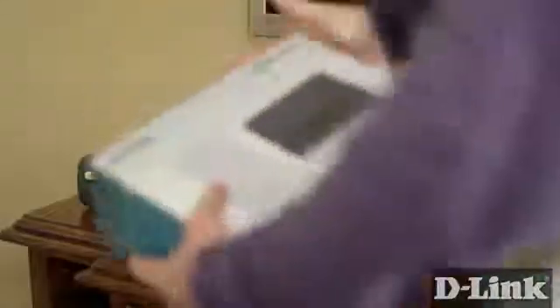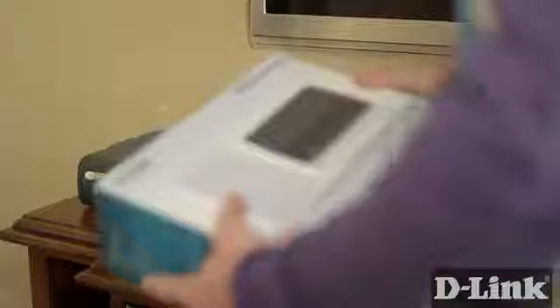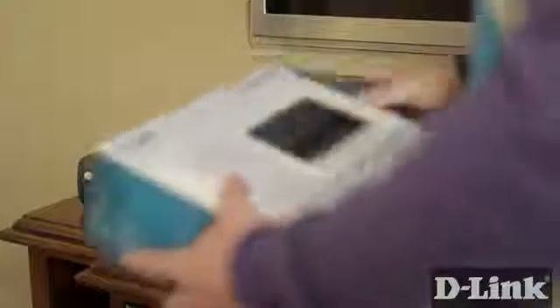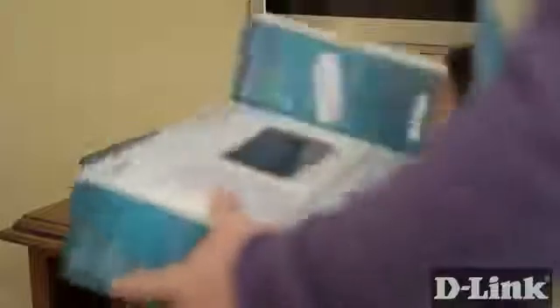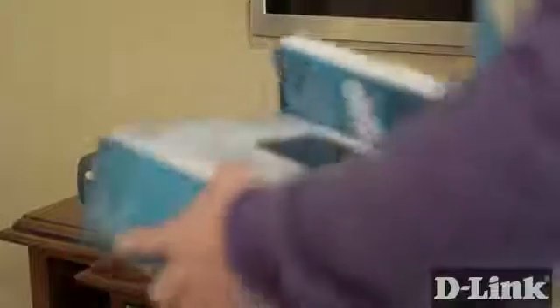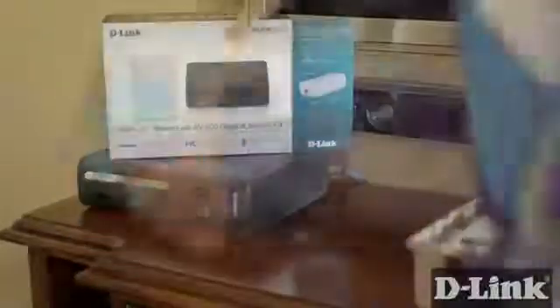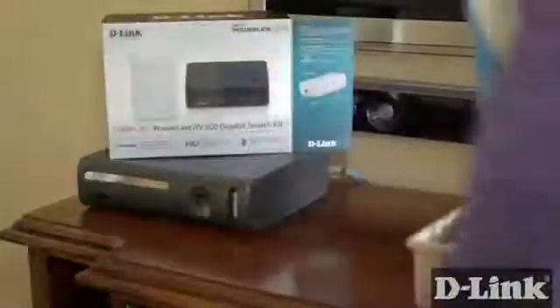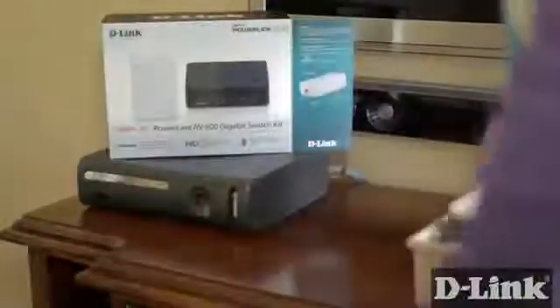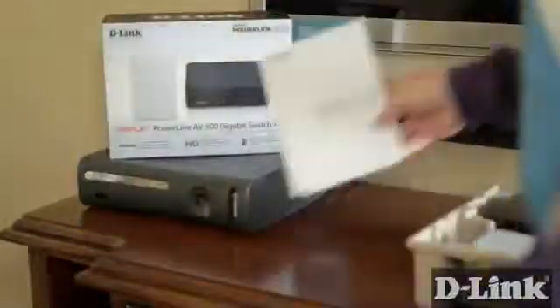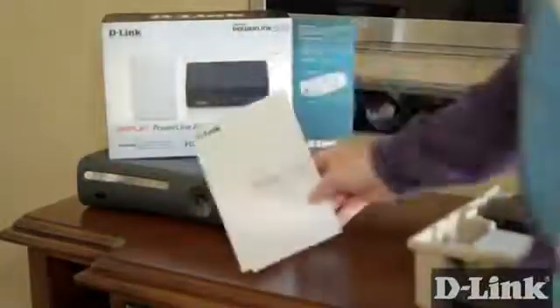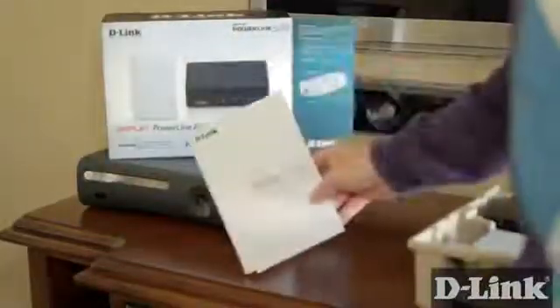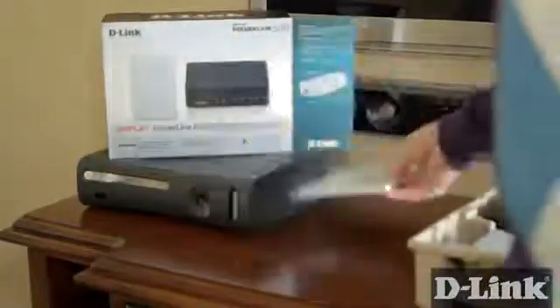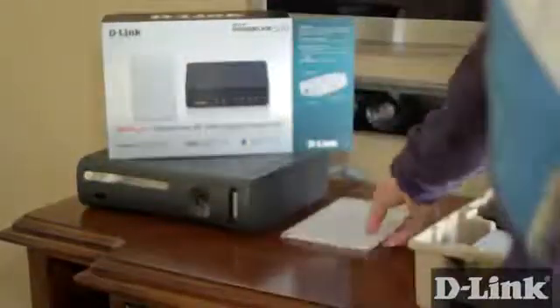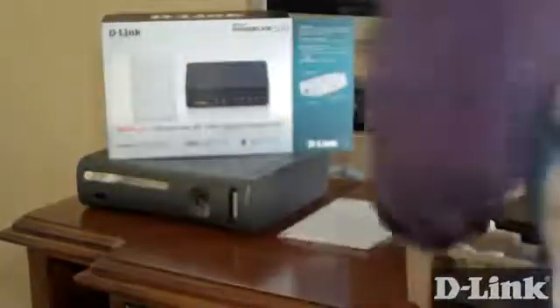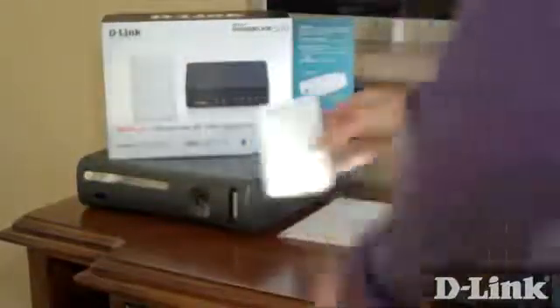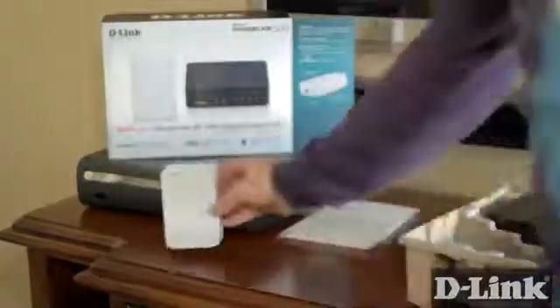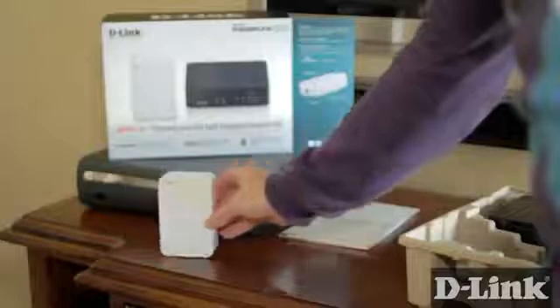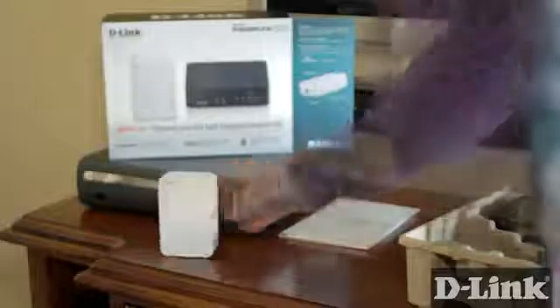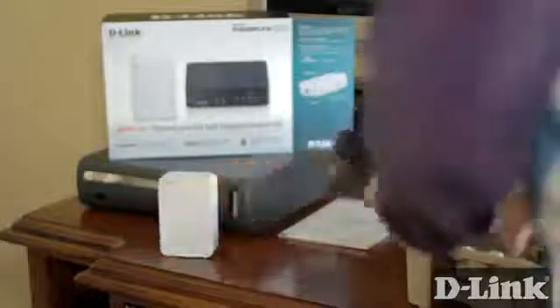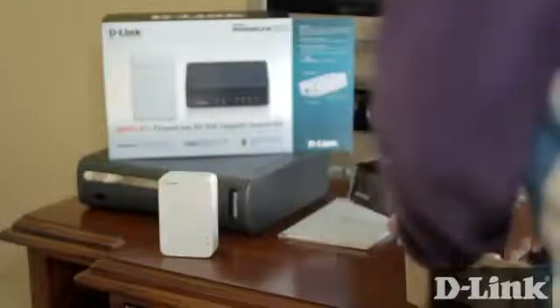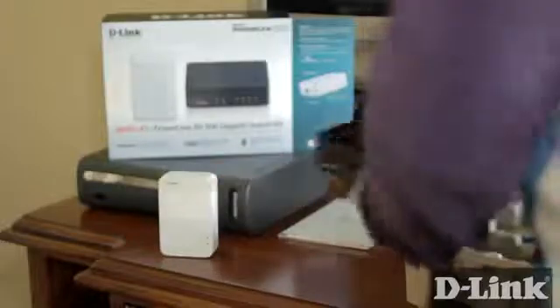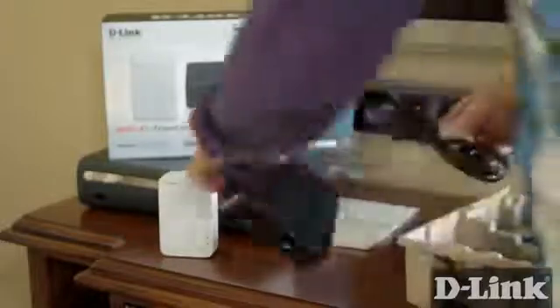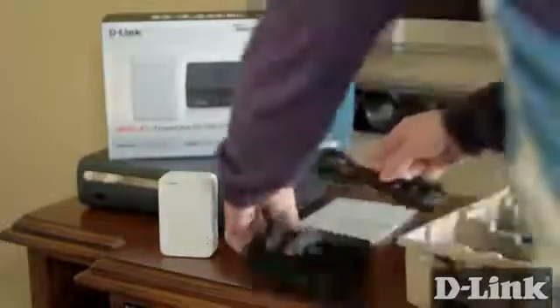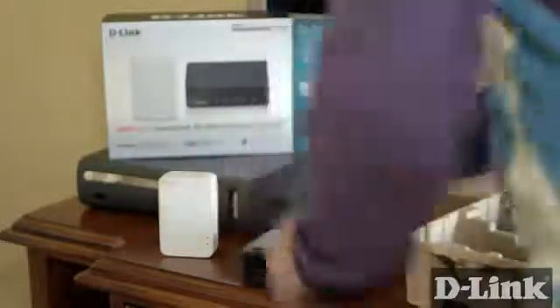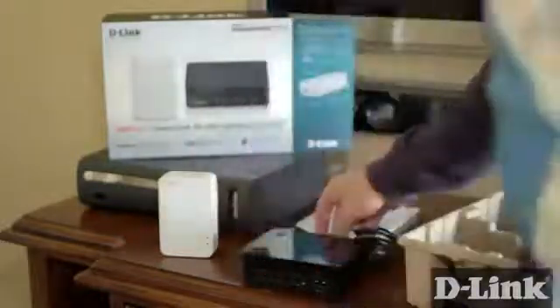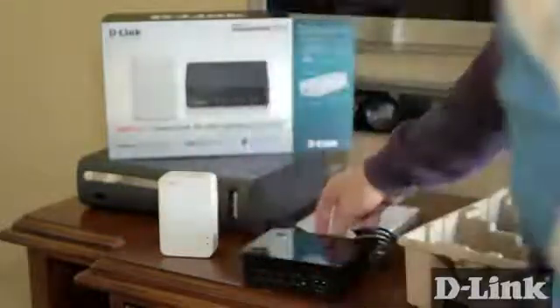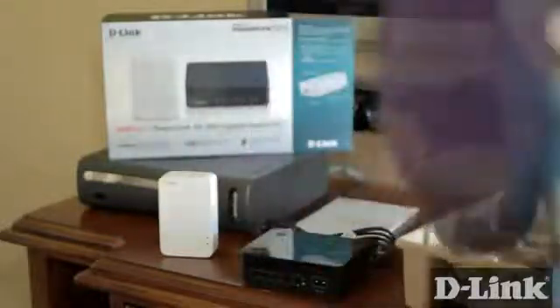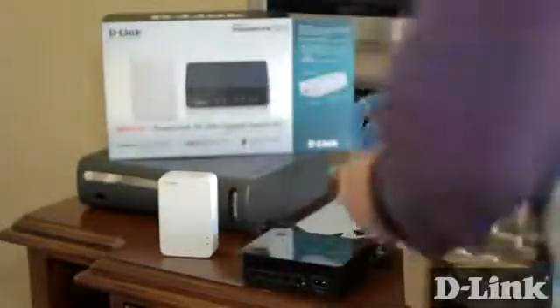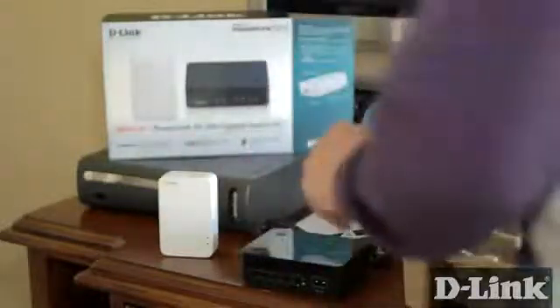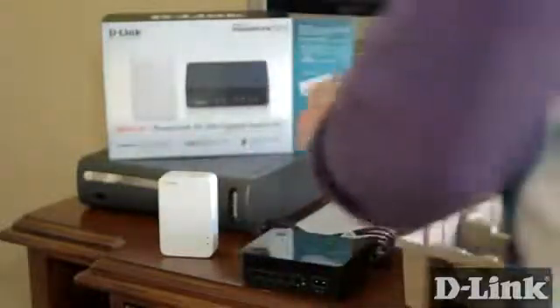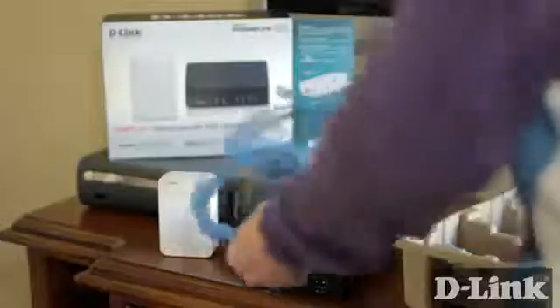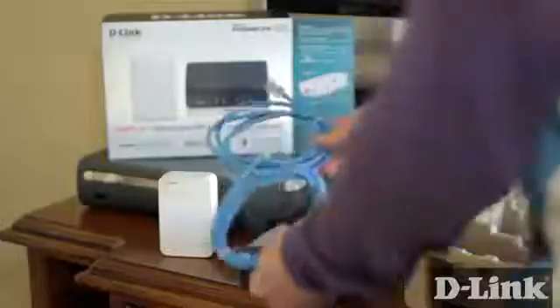Grab the box and inside you have the product documentation and the installation CD, a Powerline AV500 adapter, the Powerline Gigabit Switch and power cord, and lastly, a couple of blue Ethernet cables.